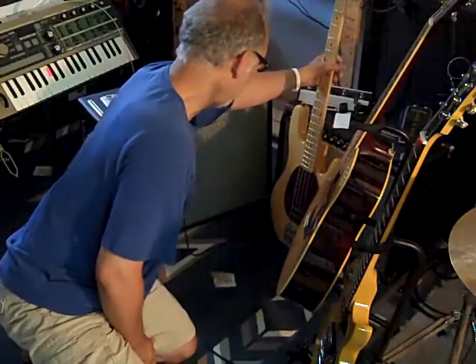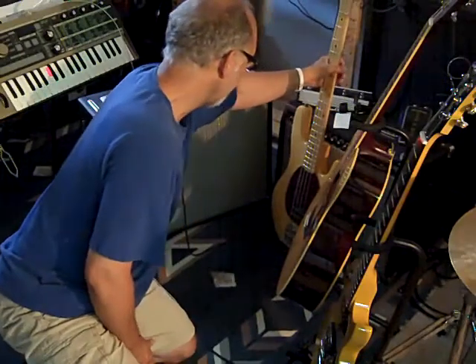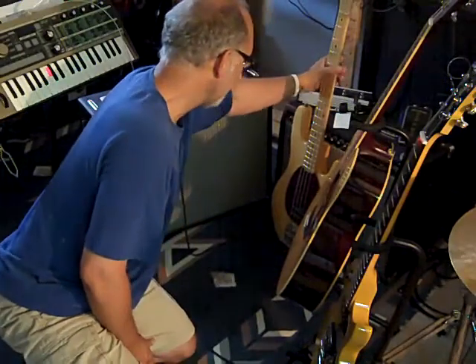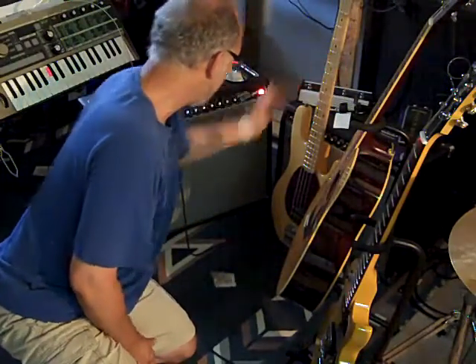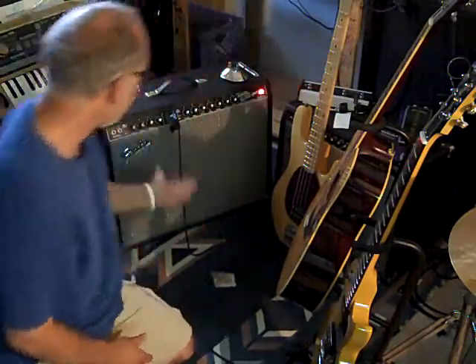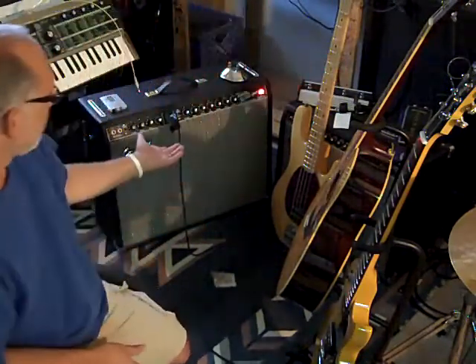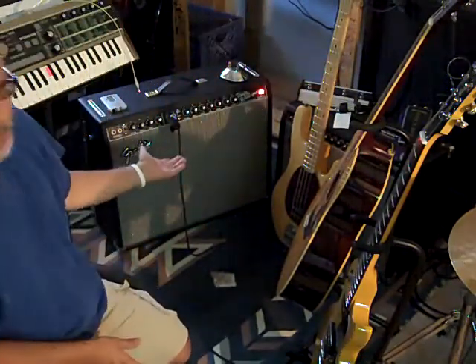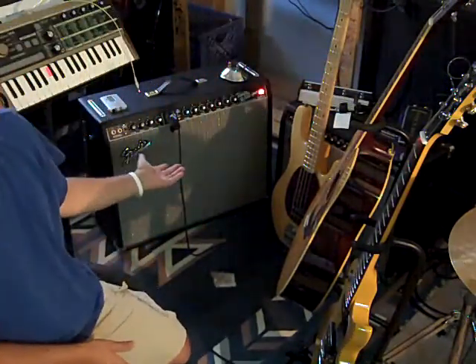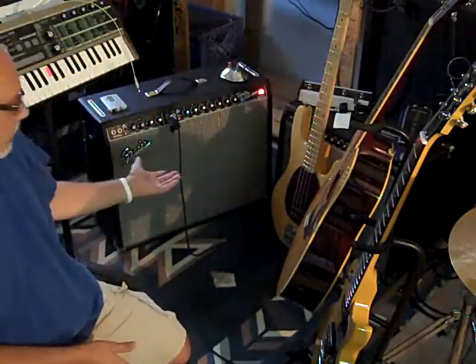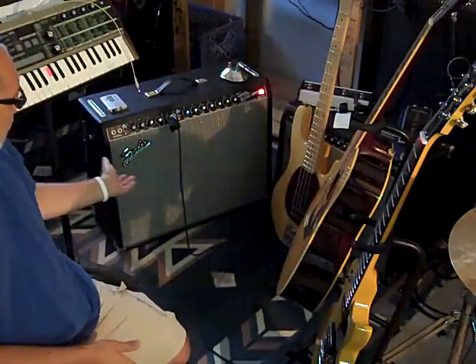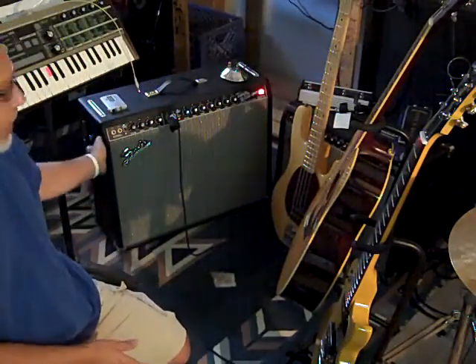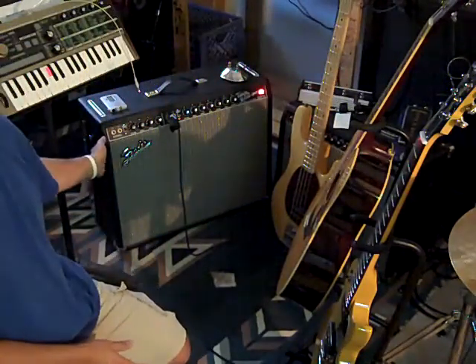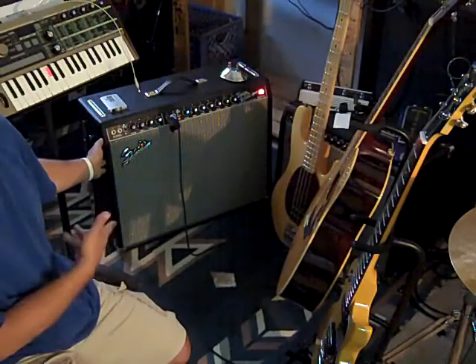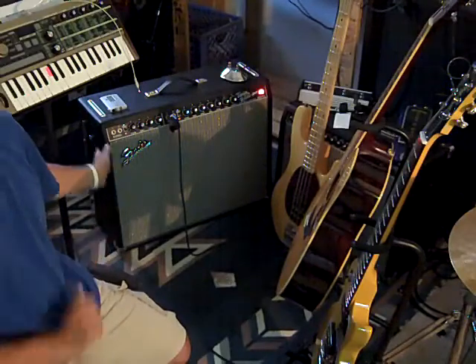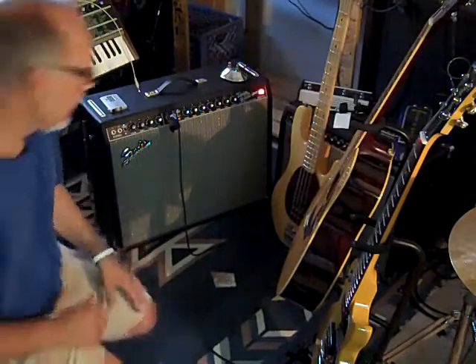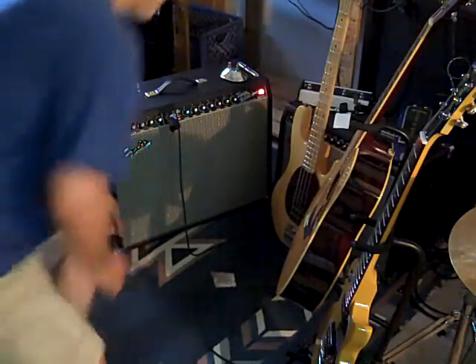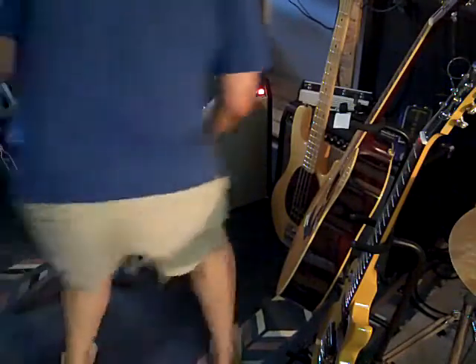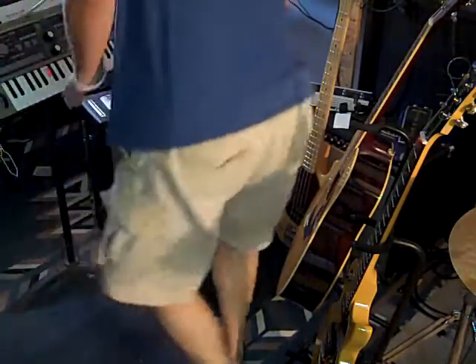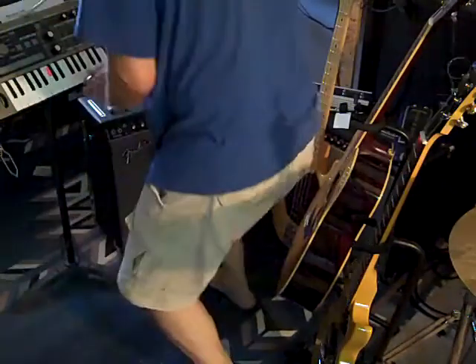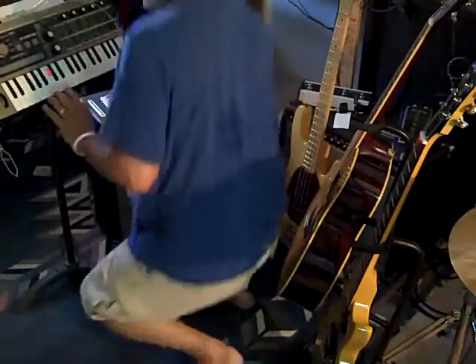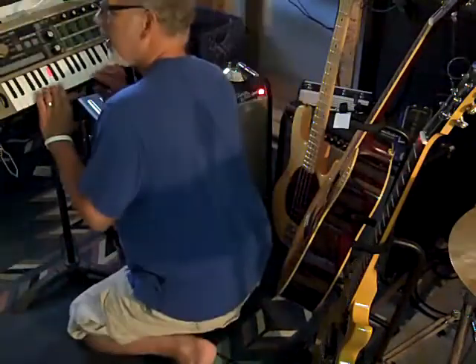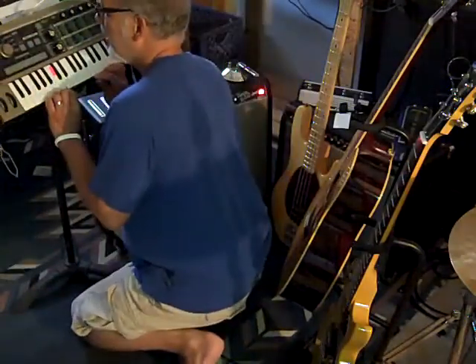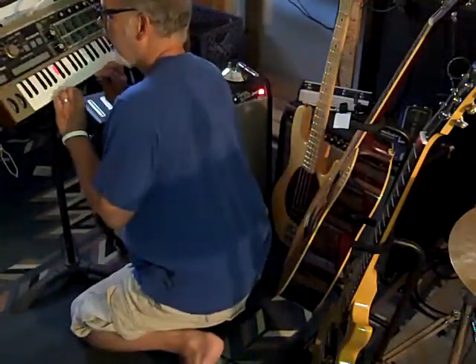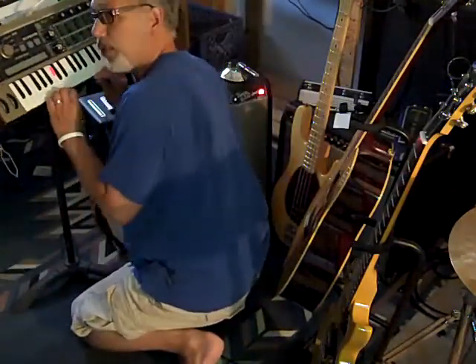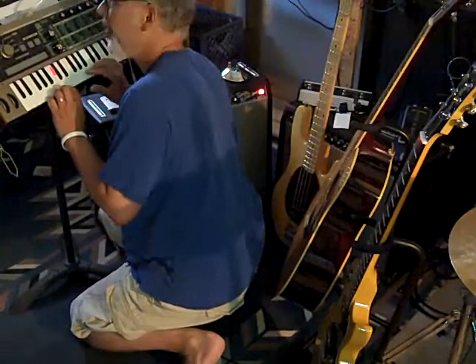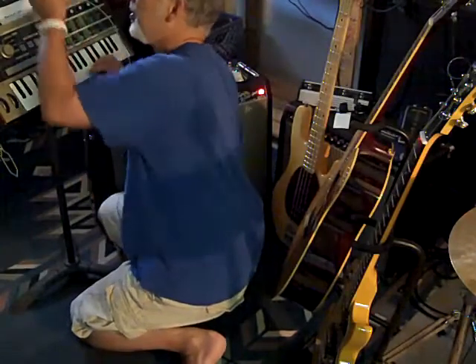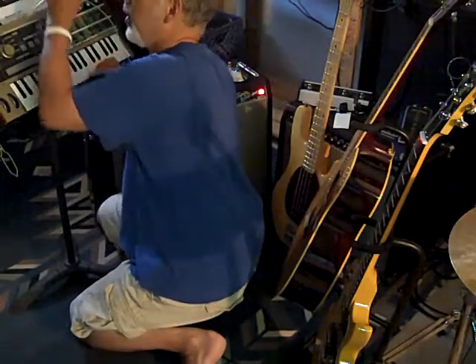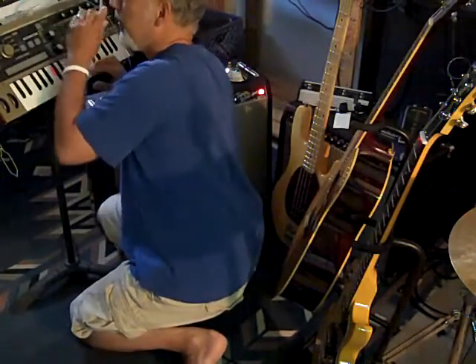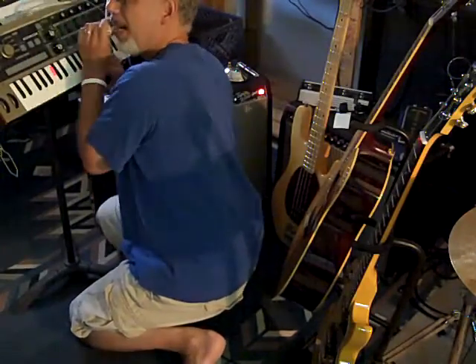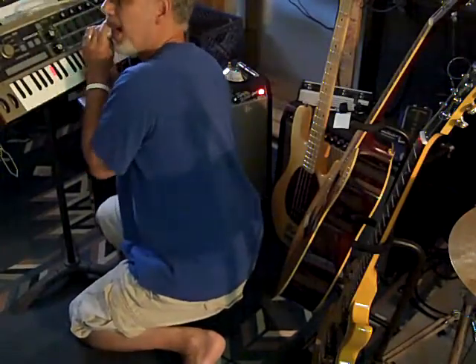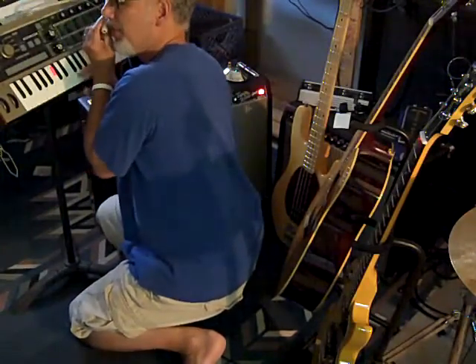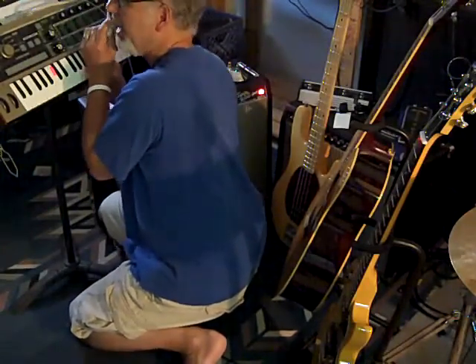And of course, the Twin Reverb, 65 reissue. It's only three years old. And a Korg, a Micro Korg synthesizer vocoder, so you can go wah-wah-wah with this thing right here.